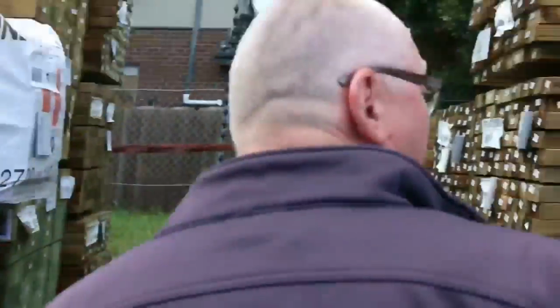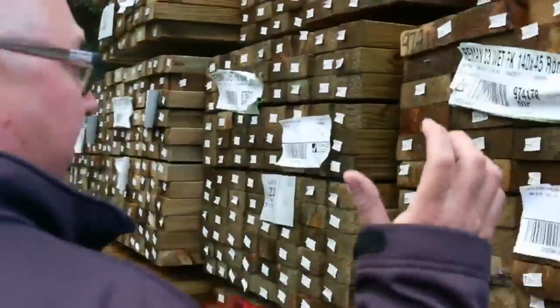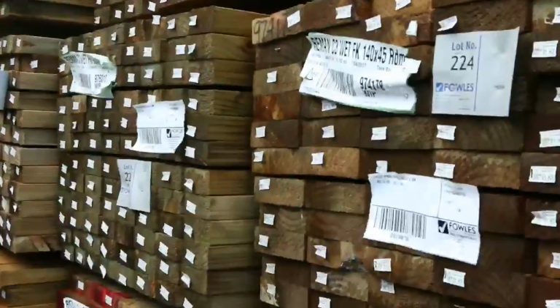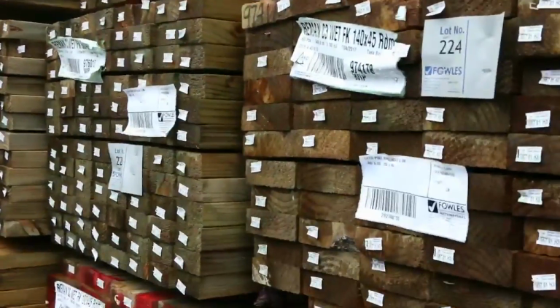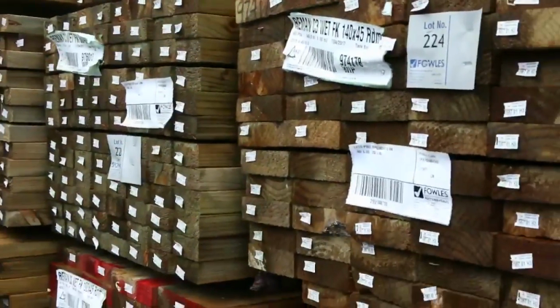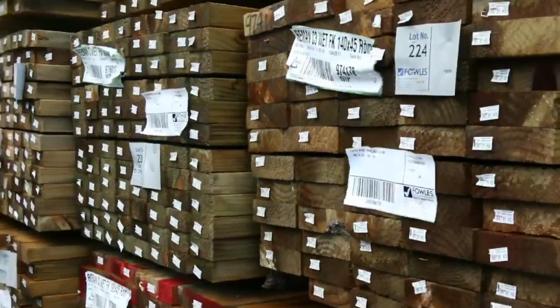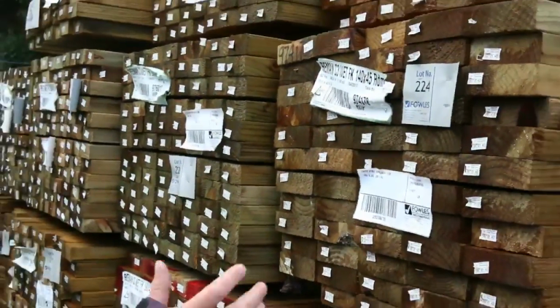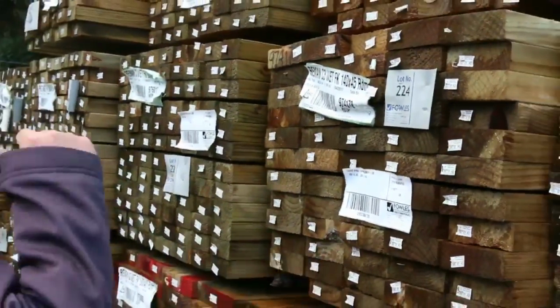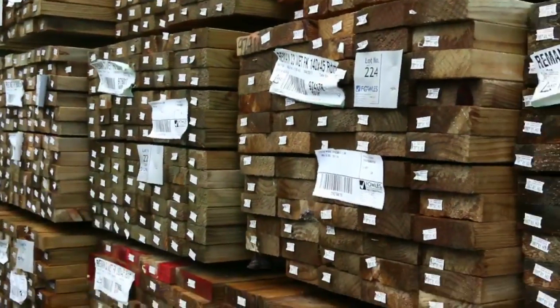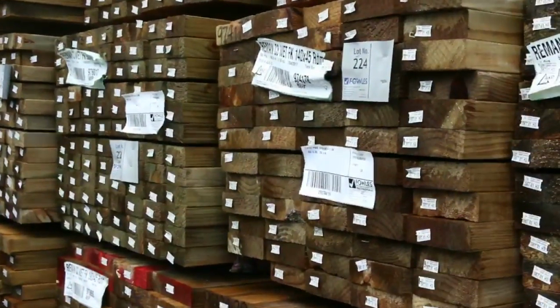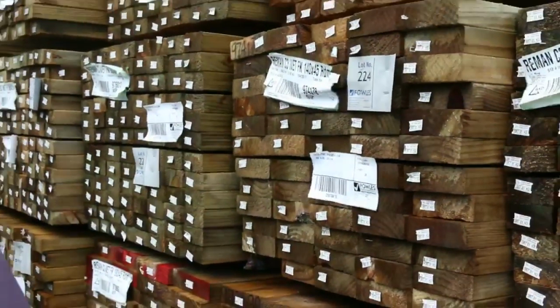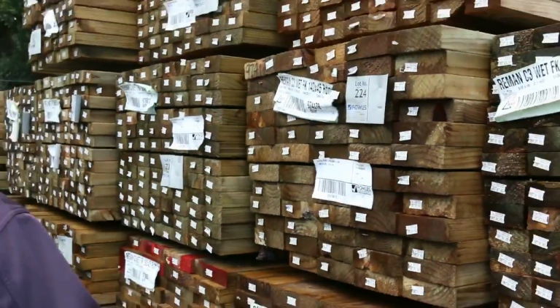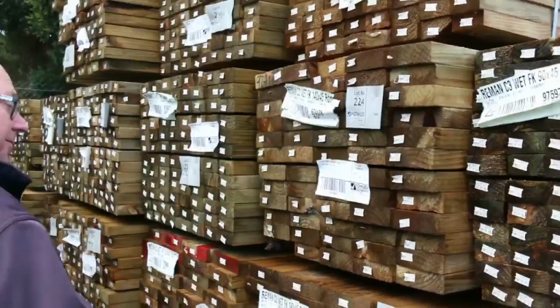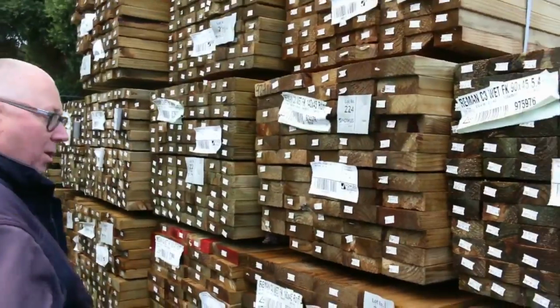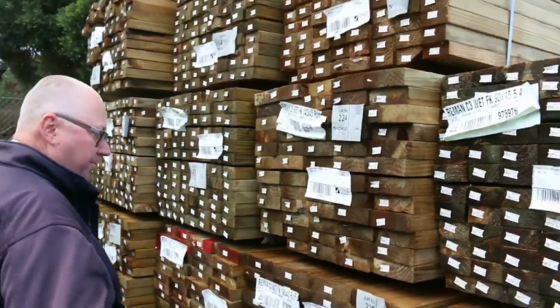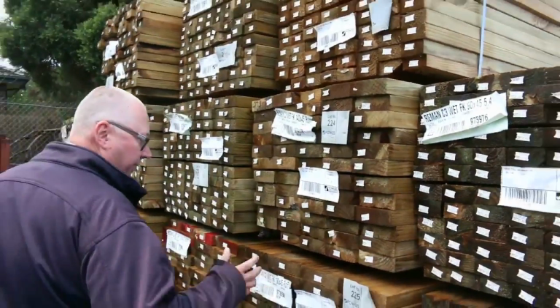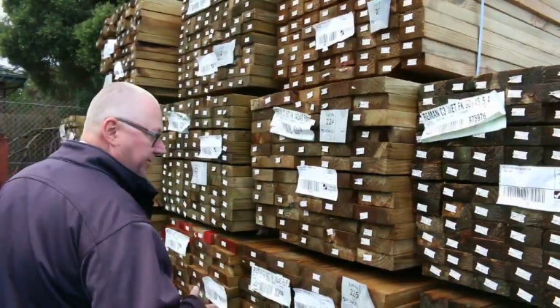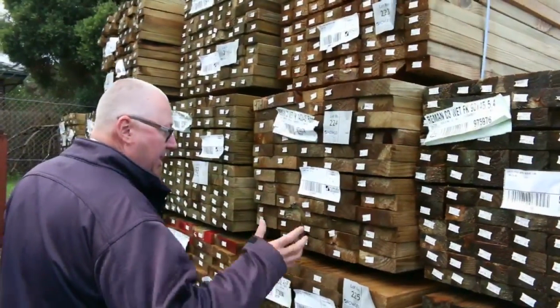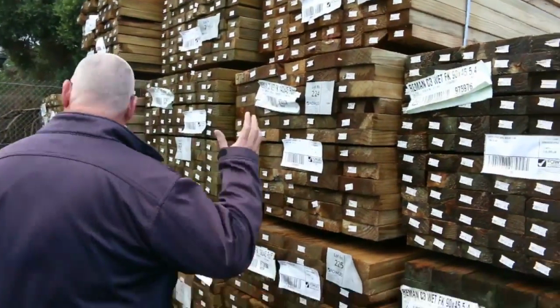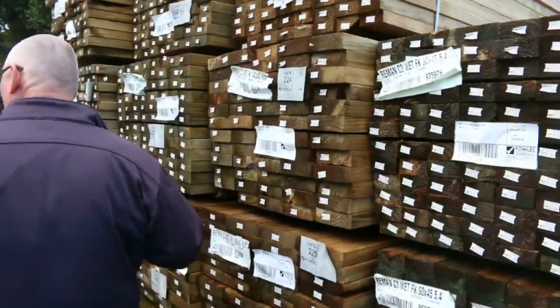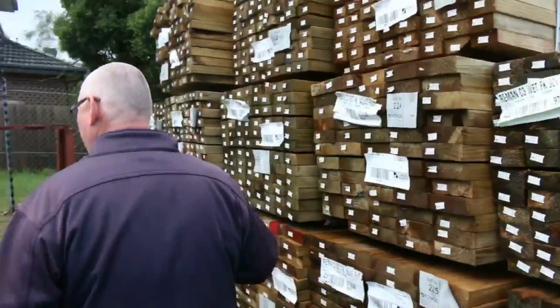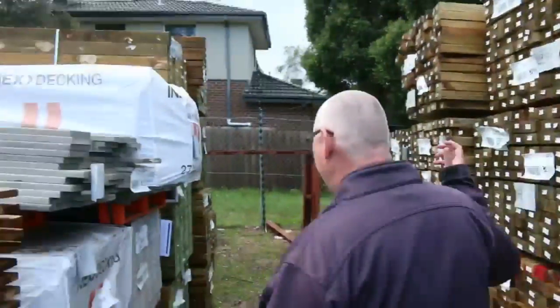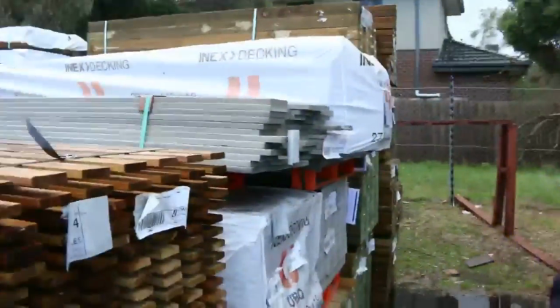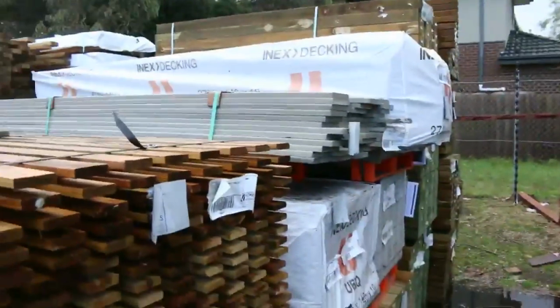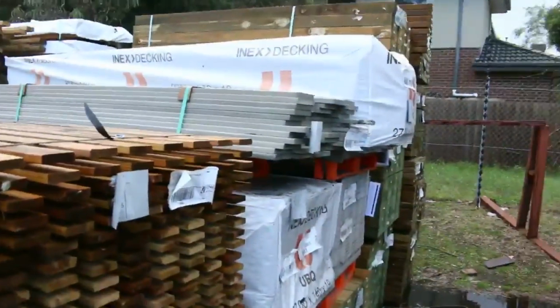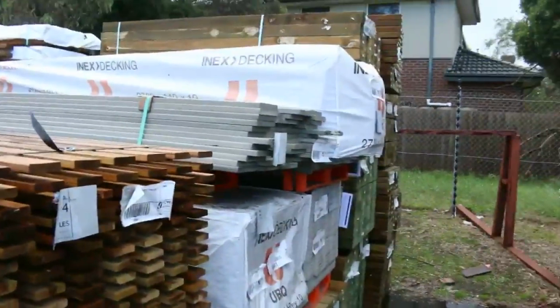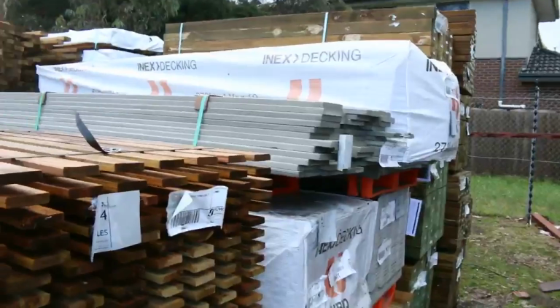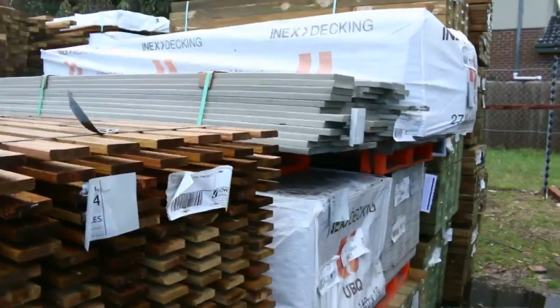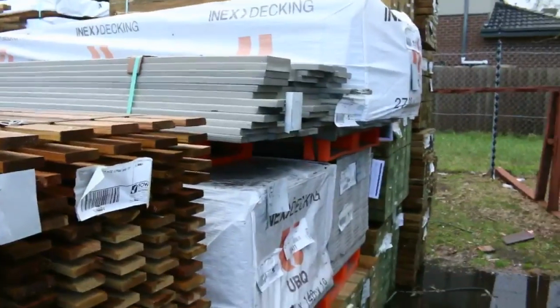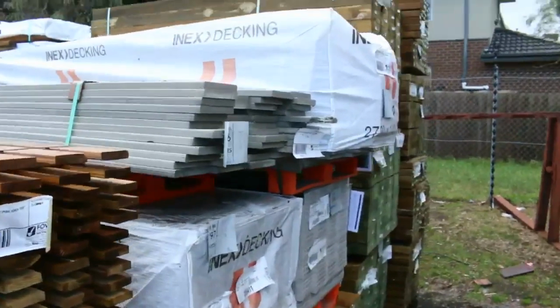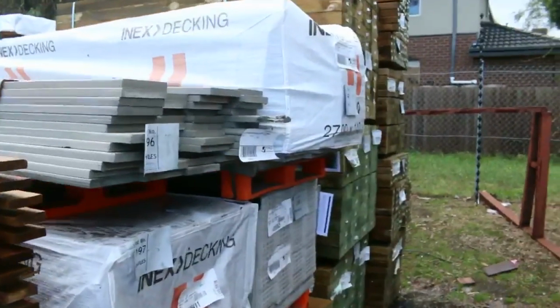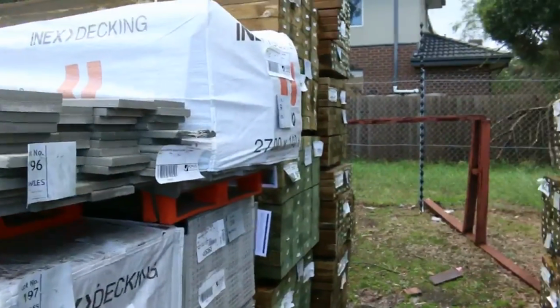Over on my right hand side here we've got a heap of treated pine - 90 by 45, 140 by 45, and 190 by 45. Some quite long length packs. Over the back there we've got some treated pine sleepers 200 by 50 and 200 by 75.